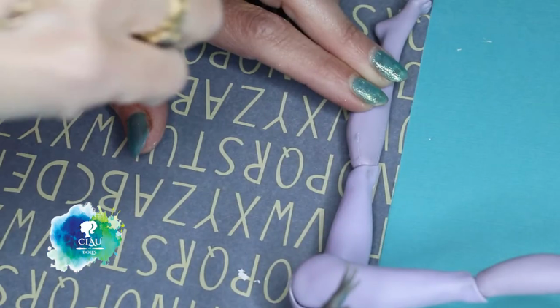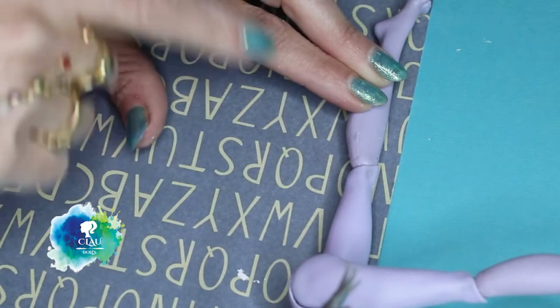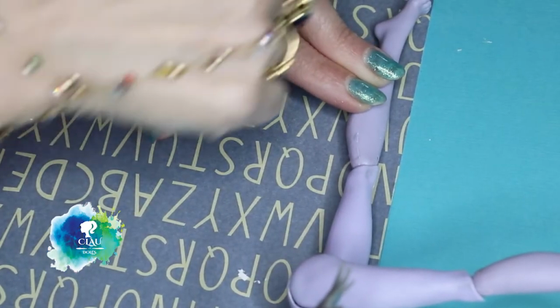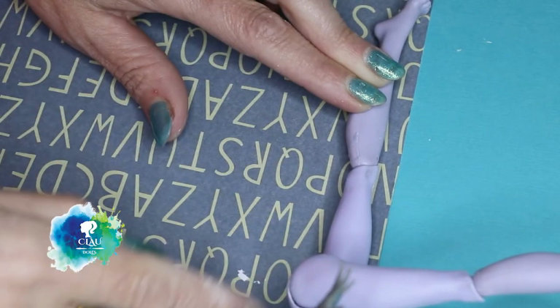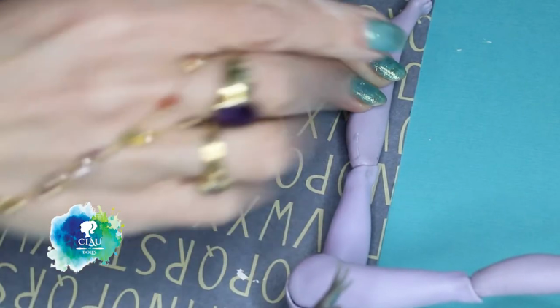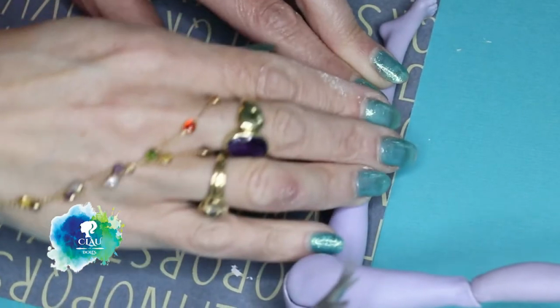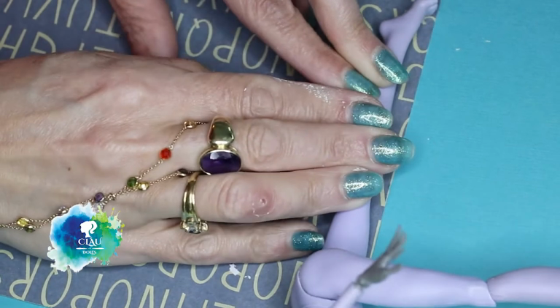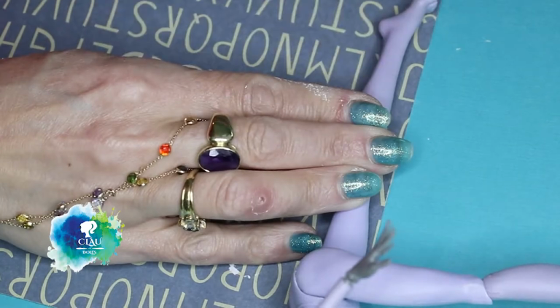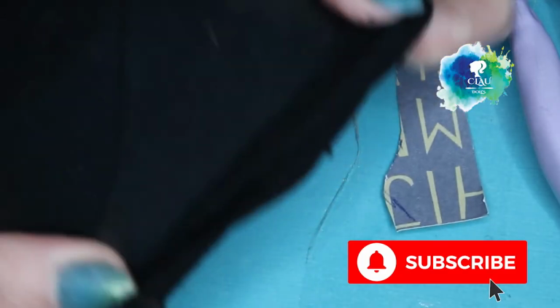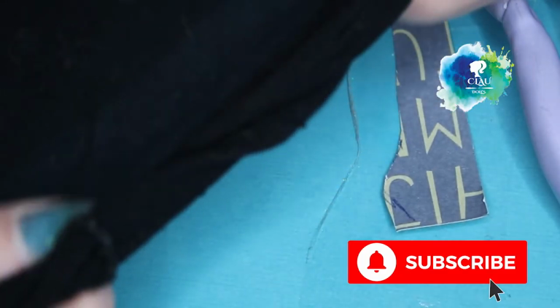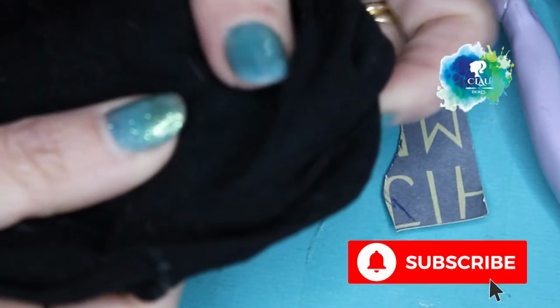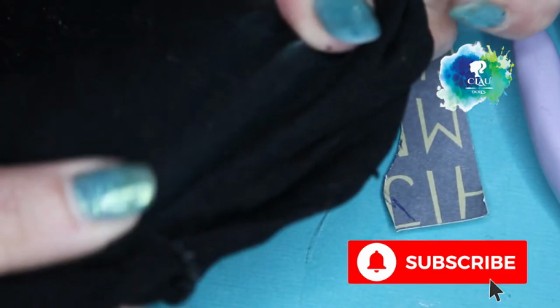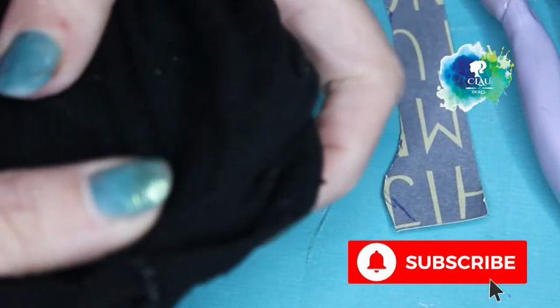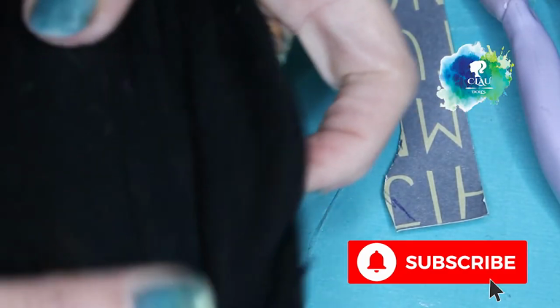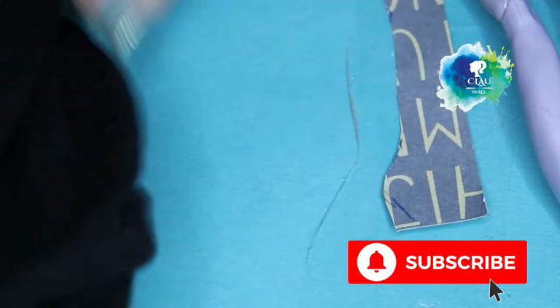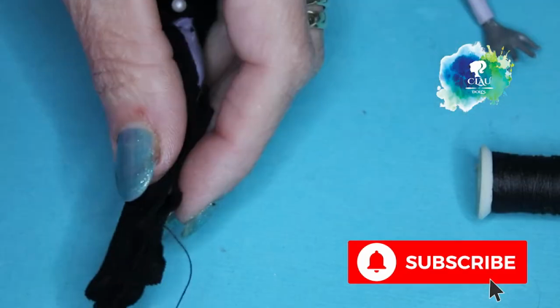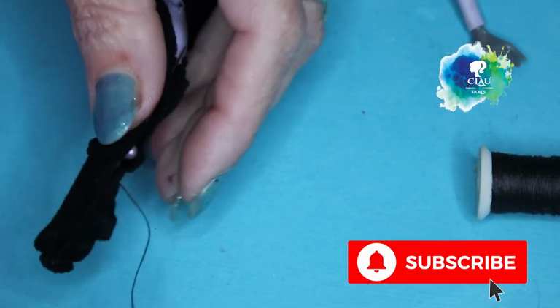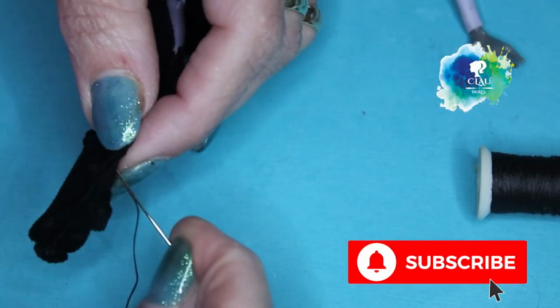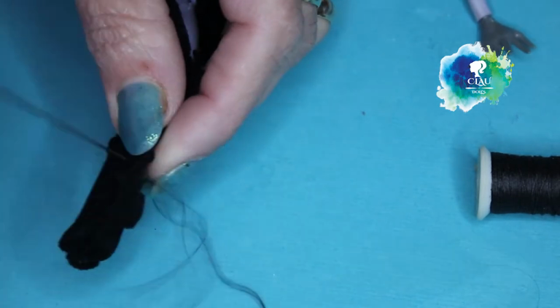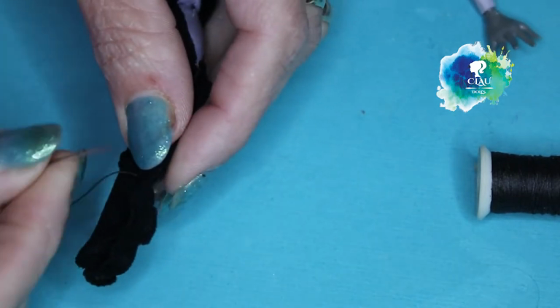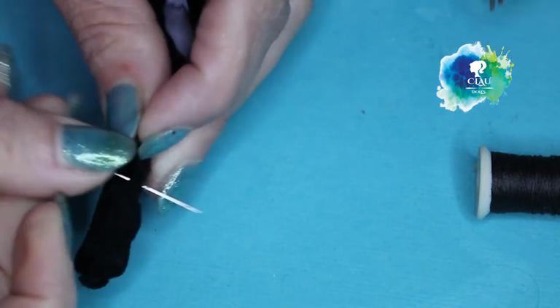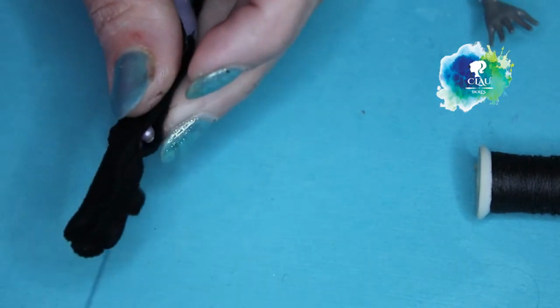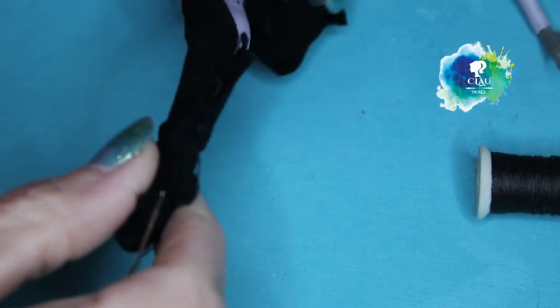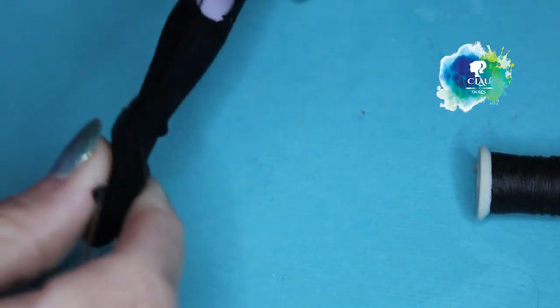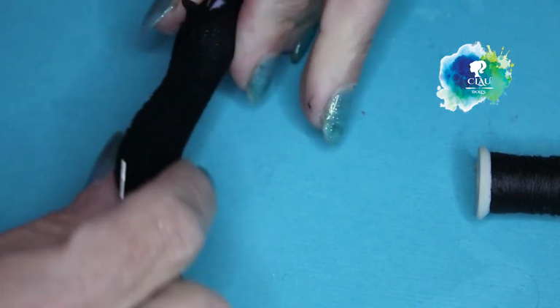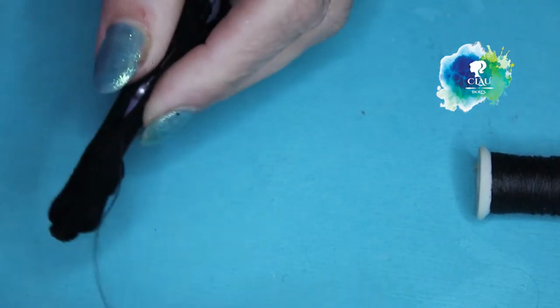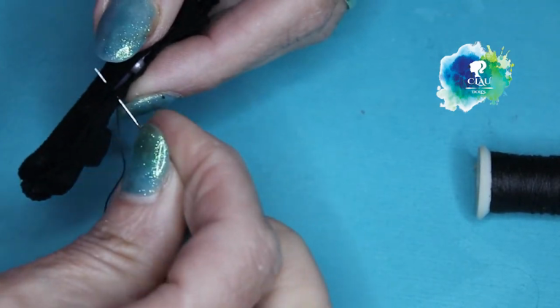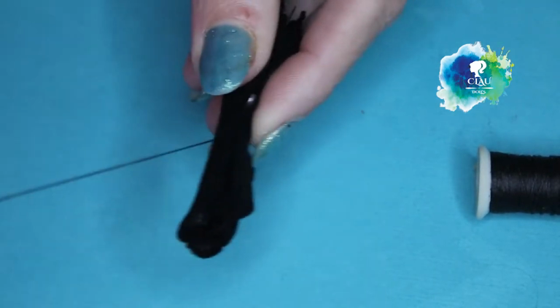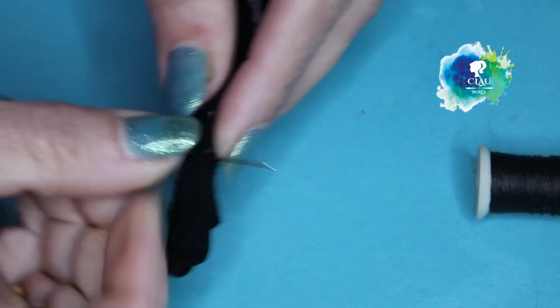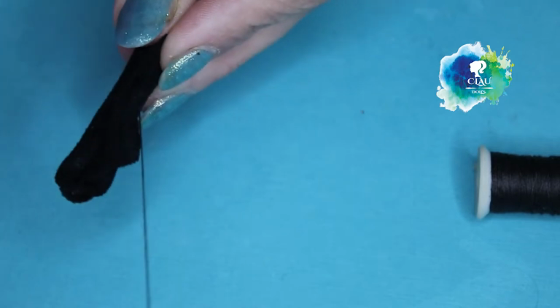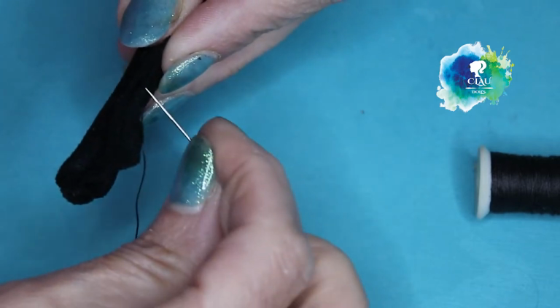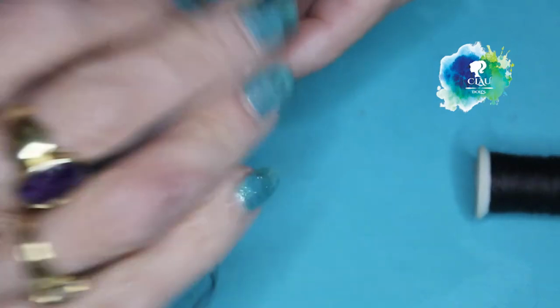For the panties that she wears I'm gonna use these old panties. It's the best because they are elastic and you can easily attach them to the leg of the doll. I cut a mold and I'm sewing by hand next to the leg.